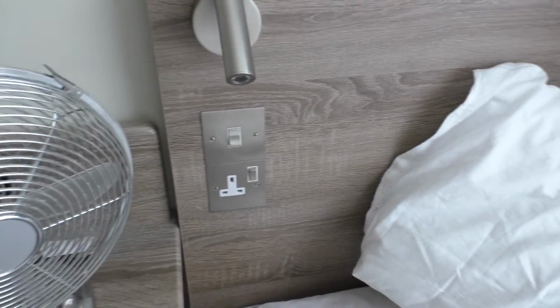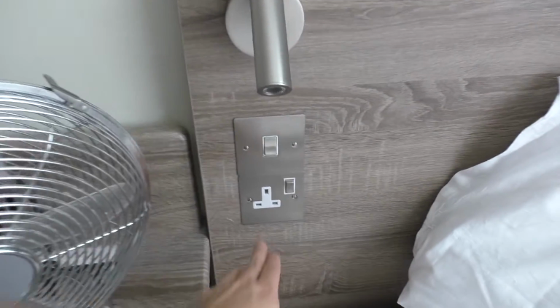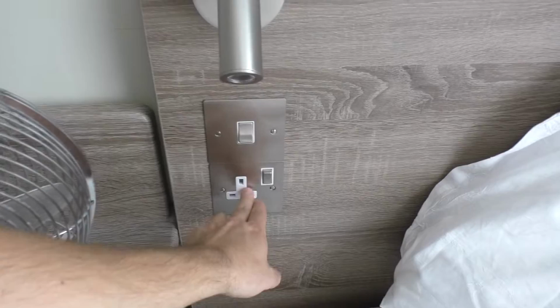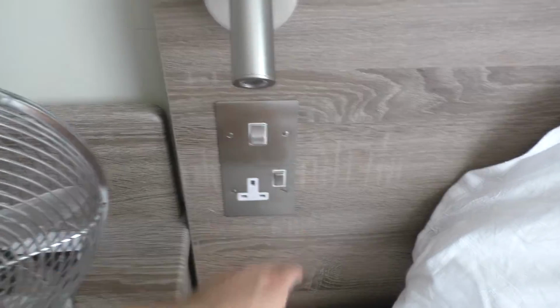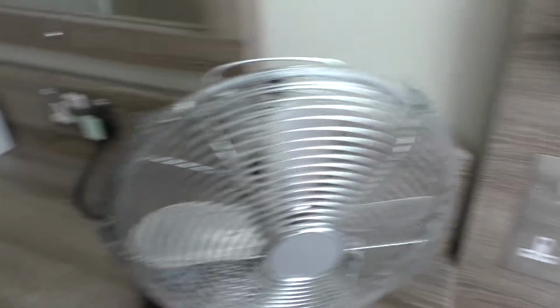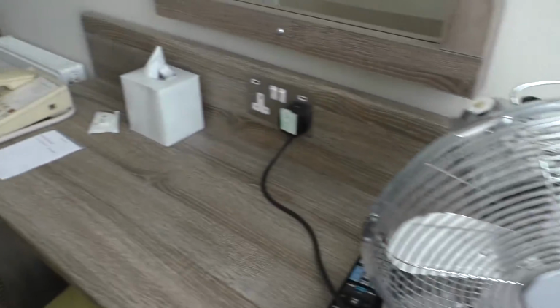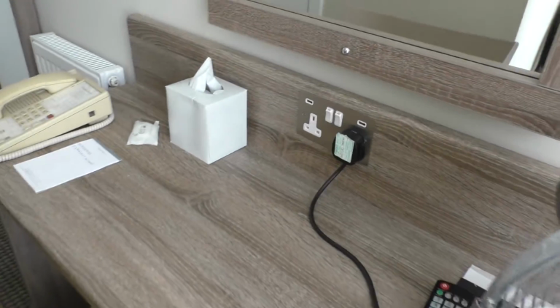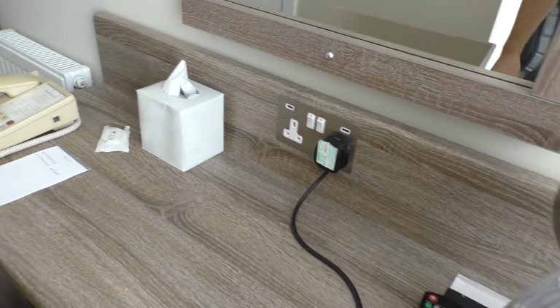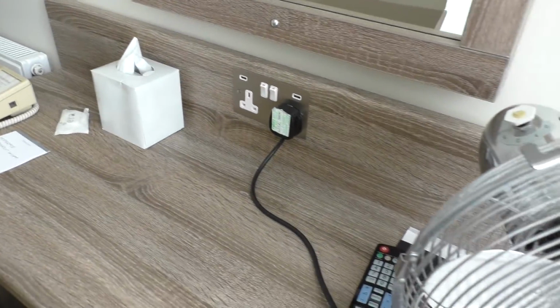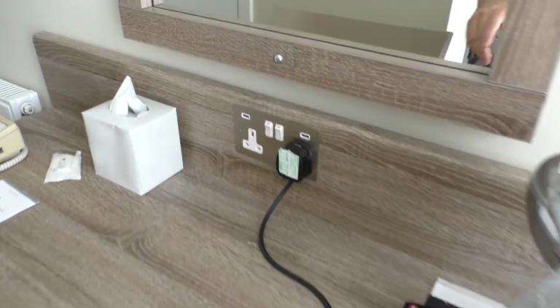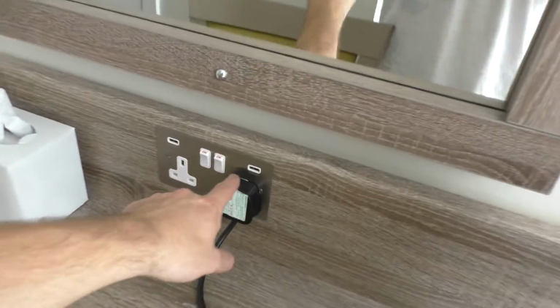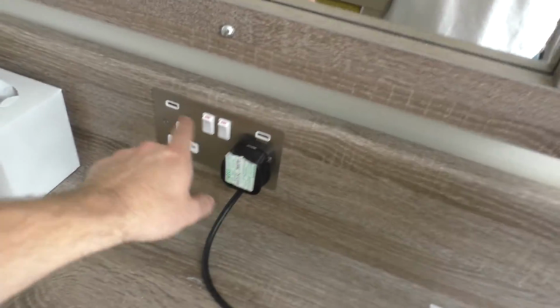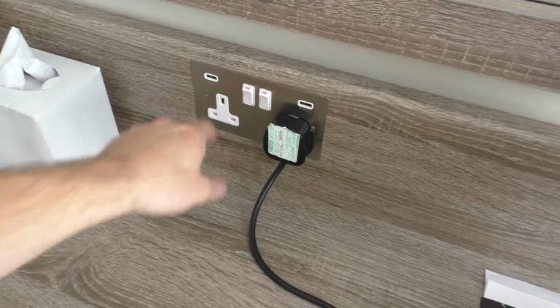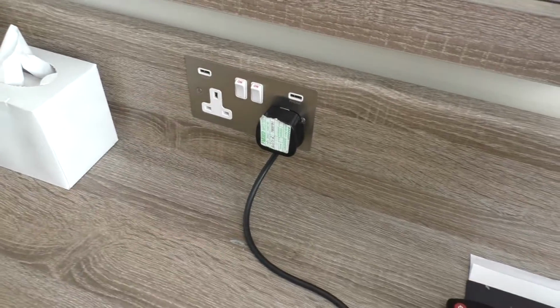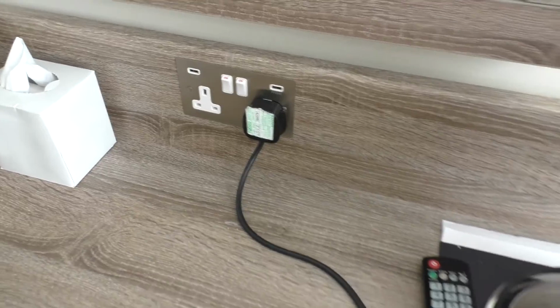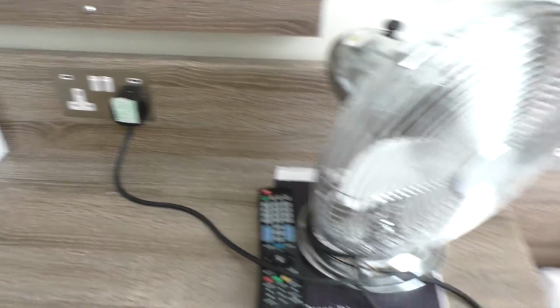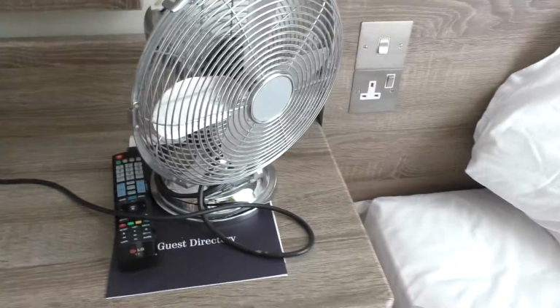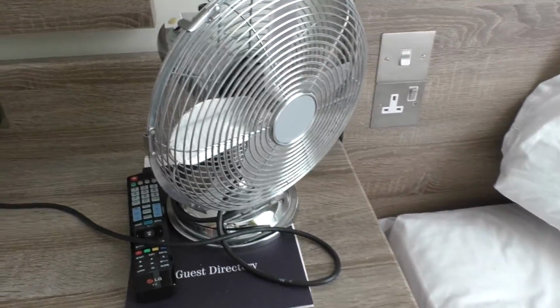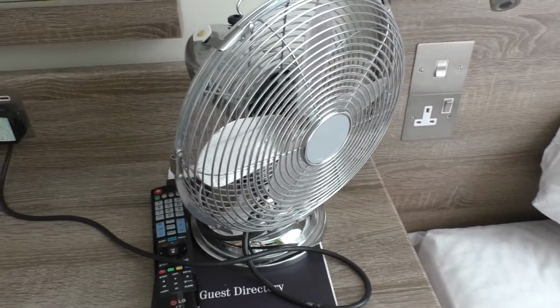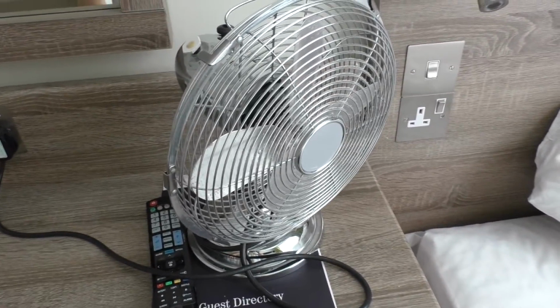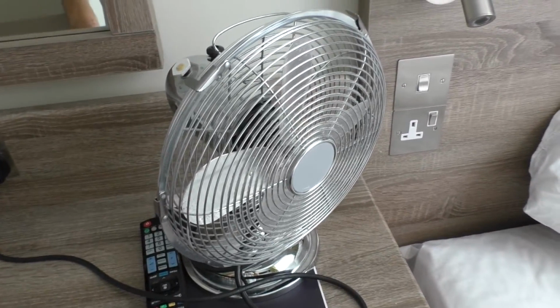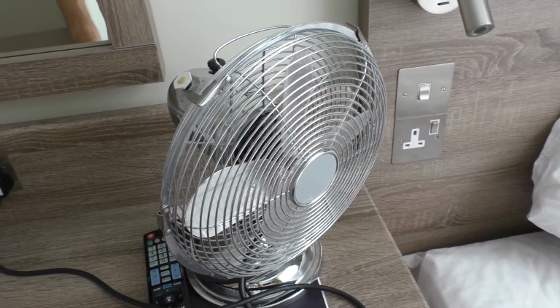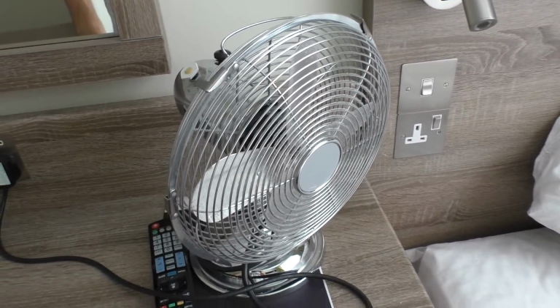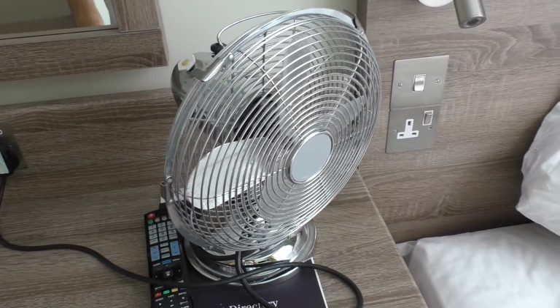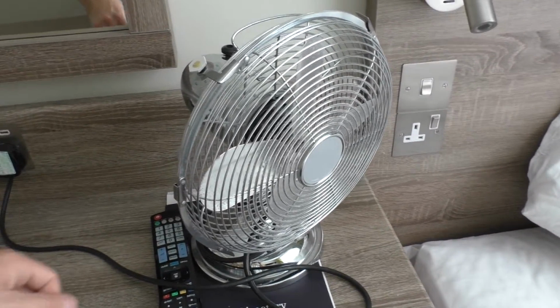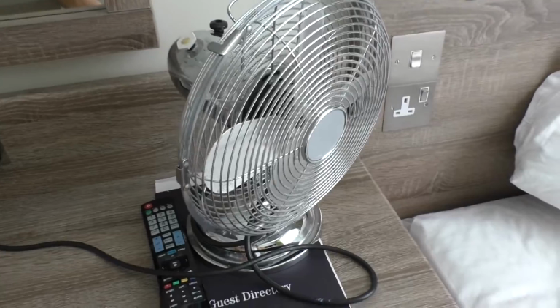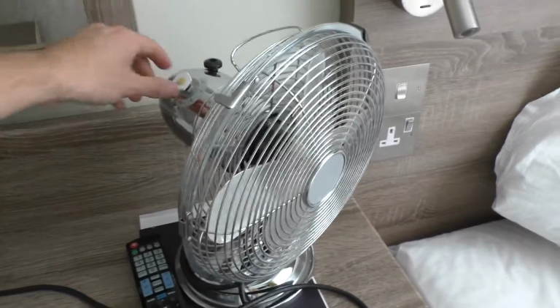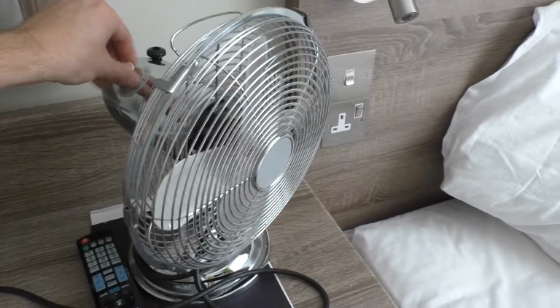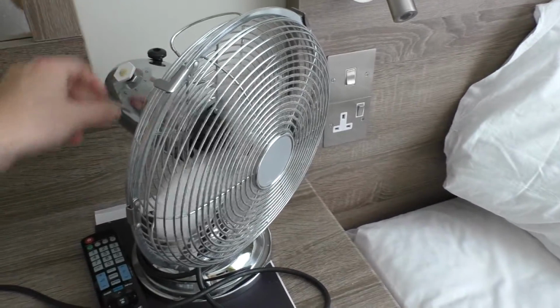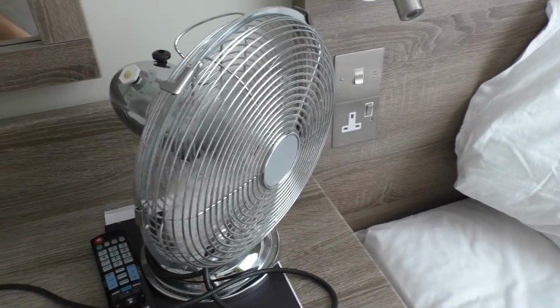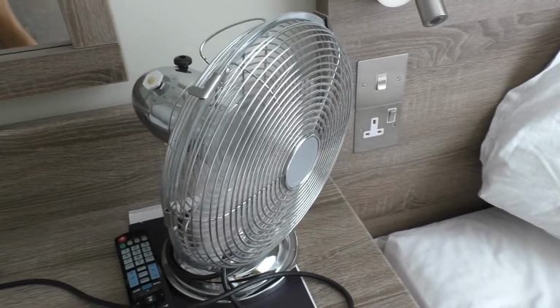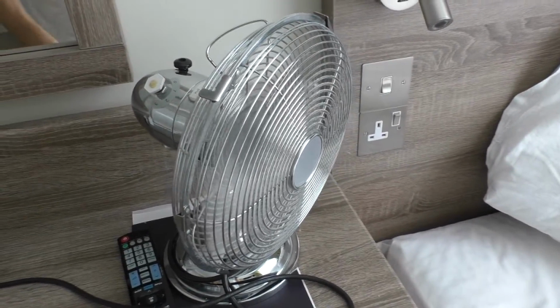Outlets are on their own switches. USB ports don't work, unfortunately. And this place does not have AC, so they provide you with a fan. It's adequate.